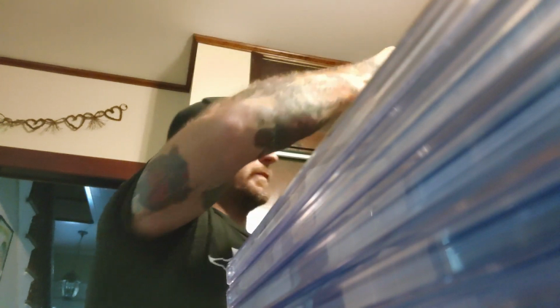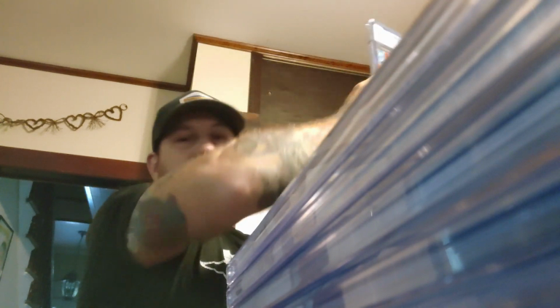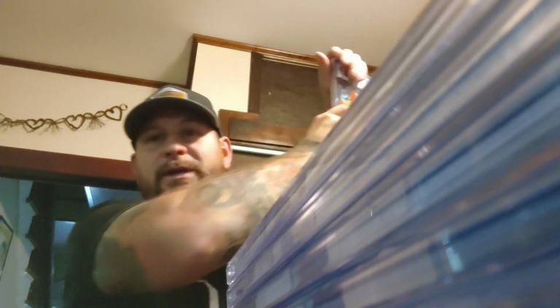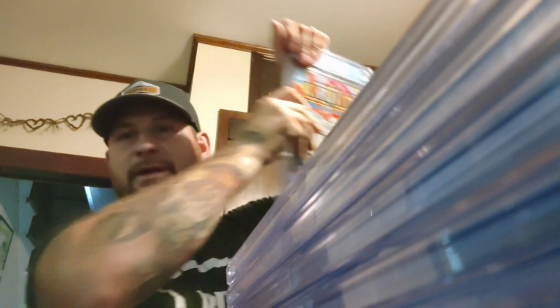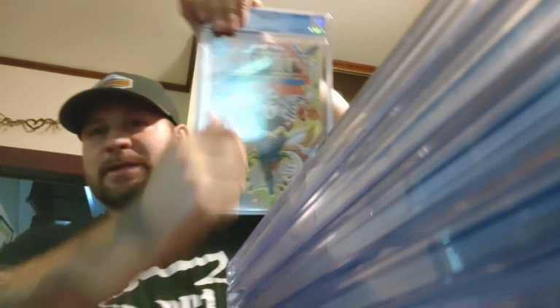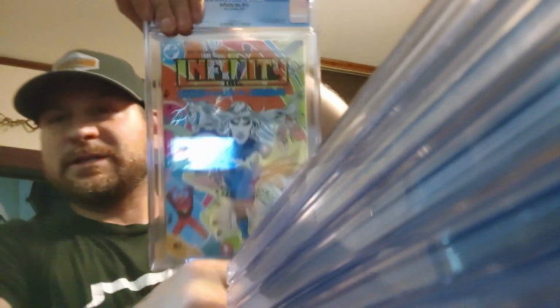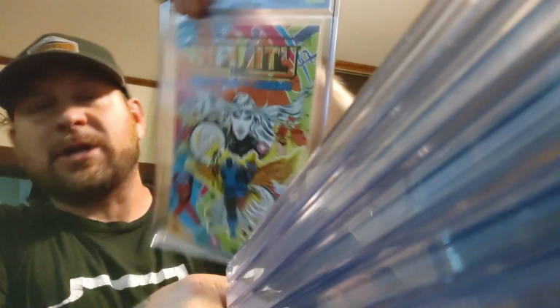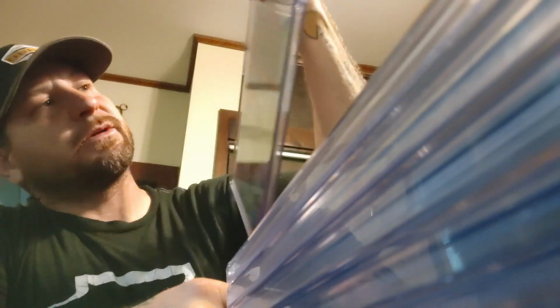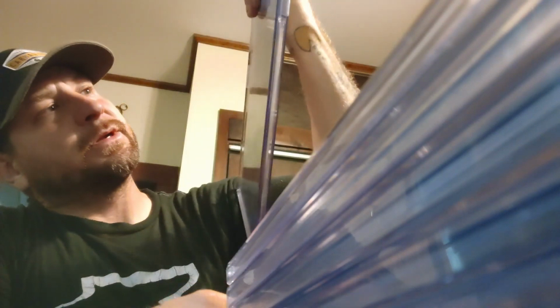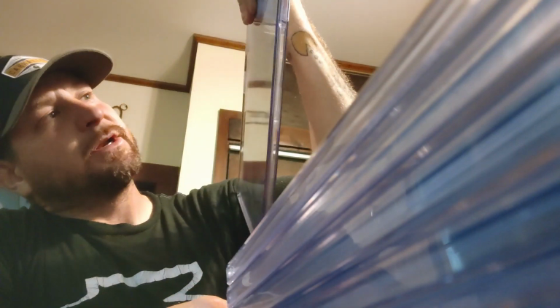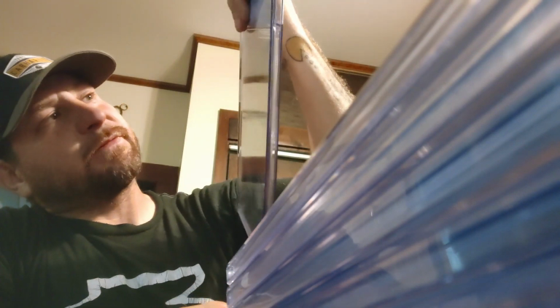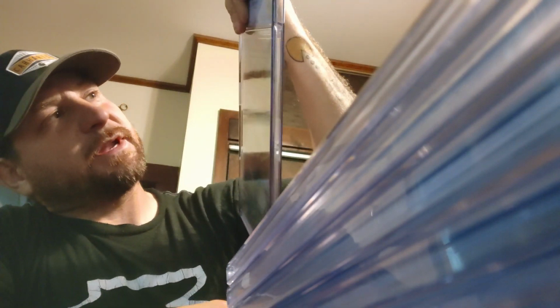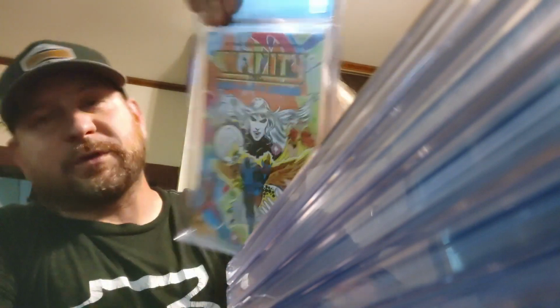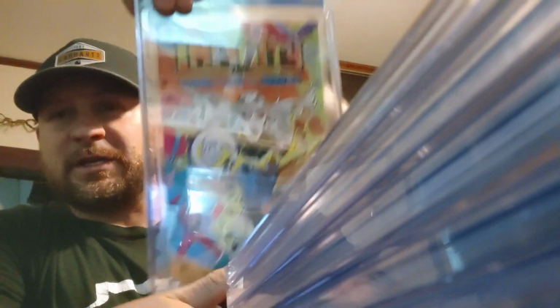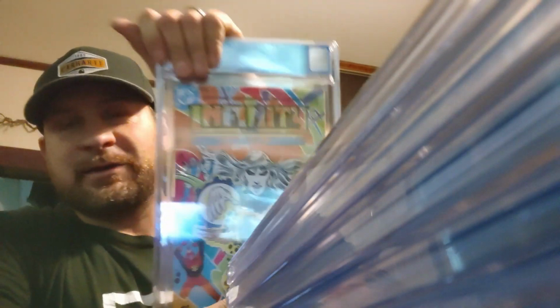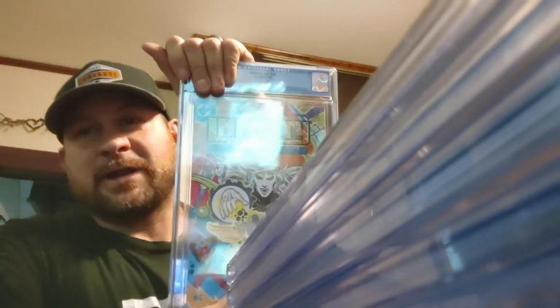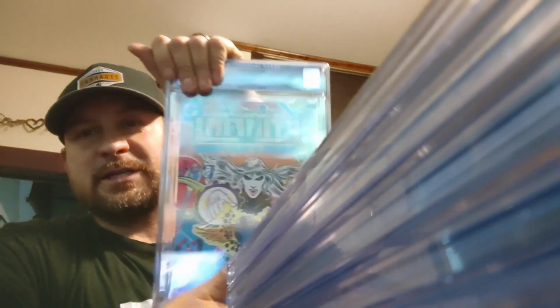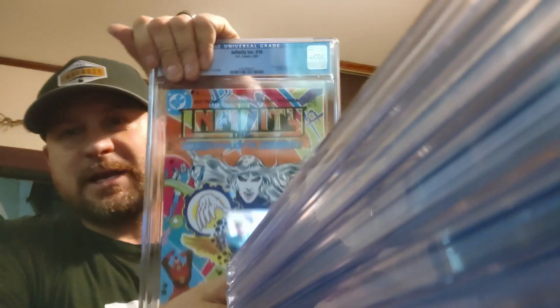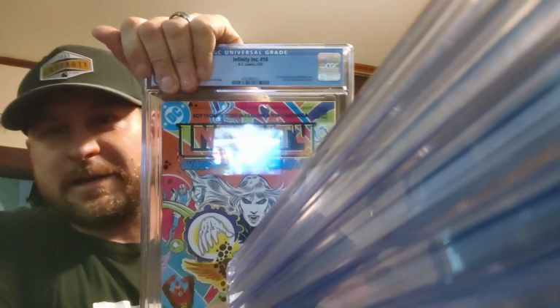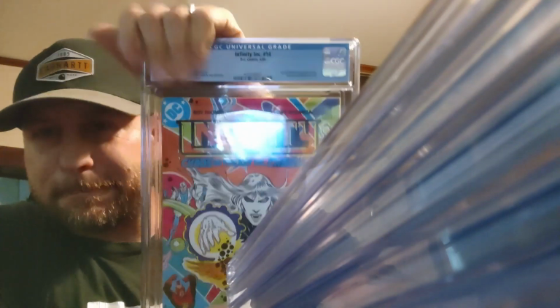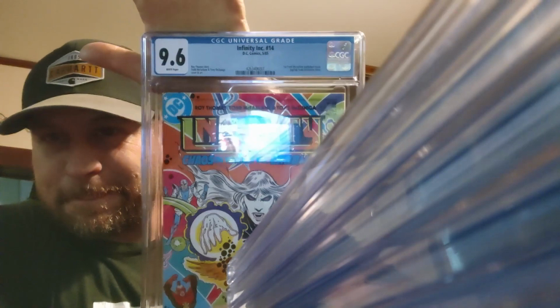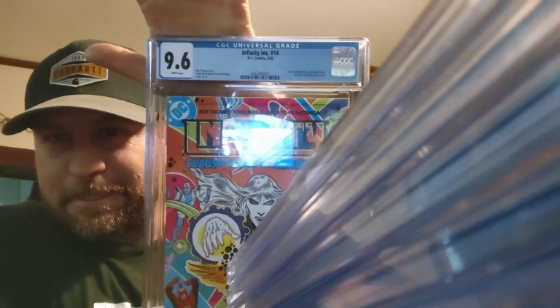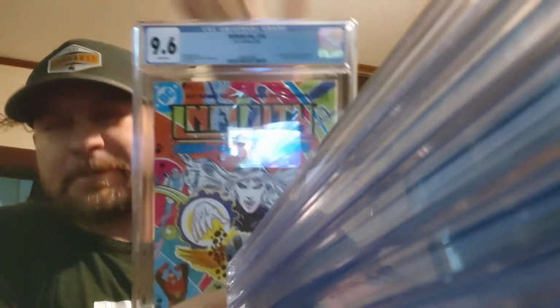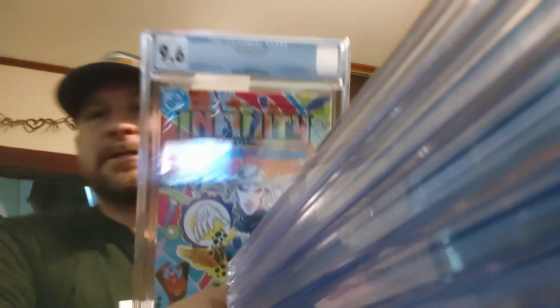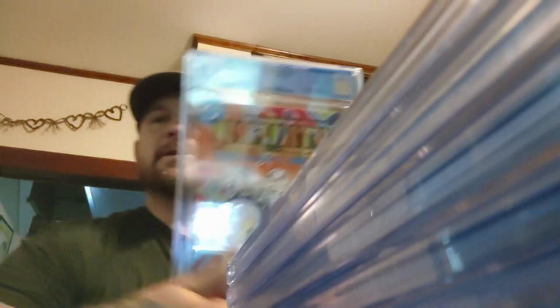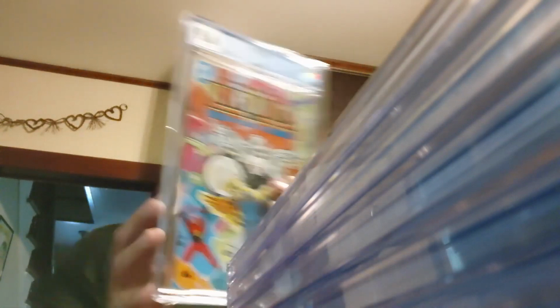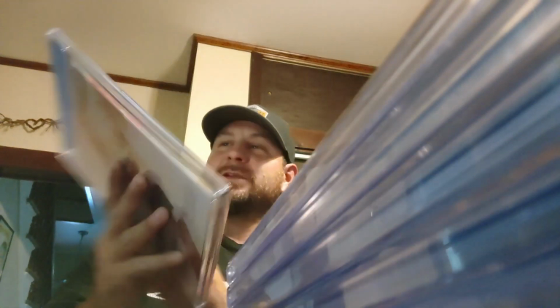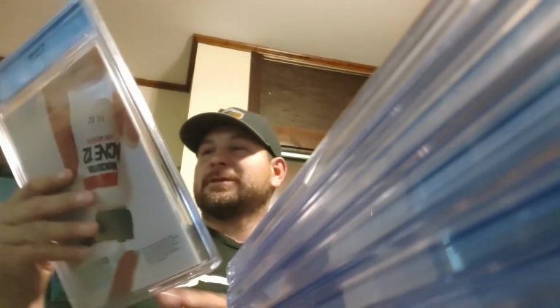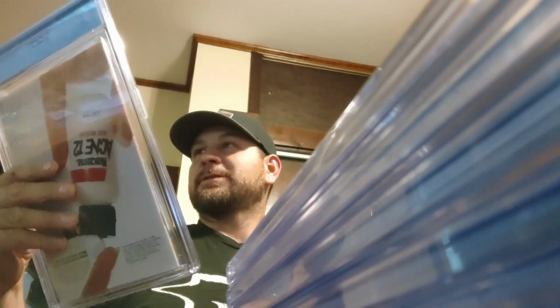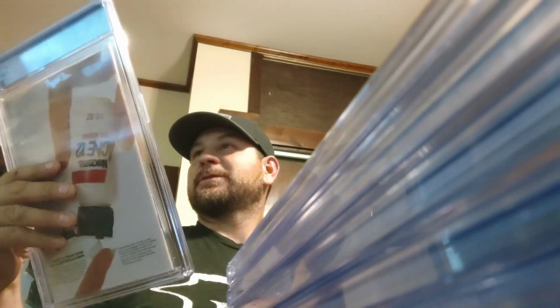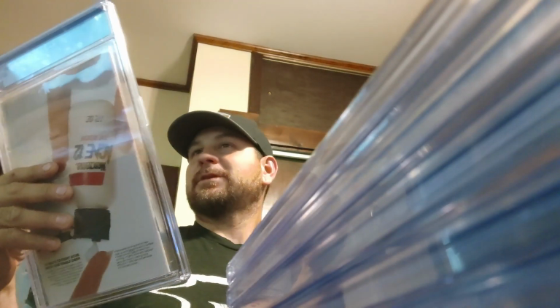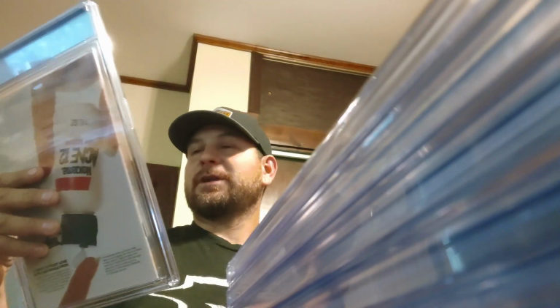And this is another one — another Infinity #14. 9.6. So we got a 9.6, 9.8, 9.6 on those.